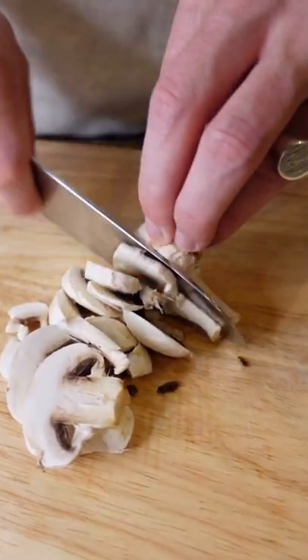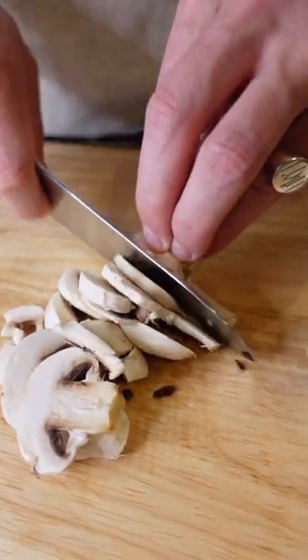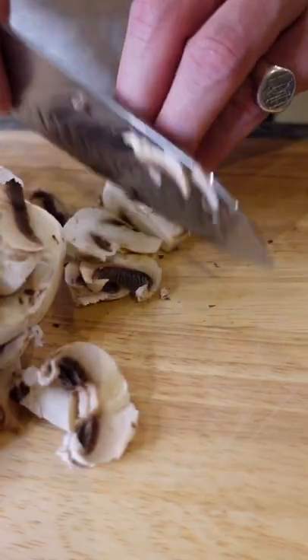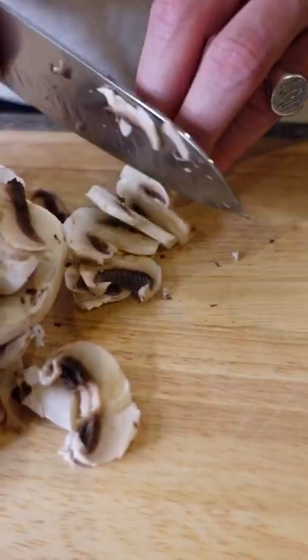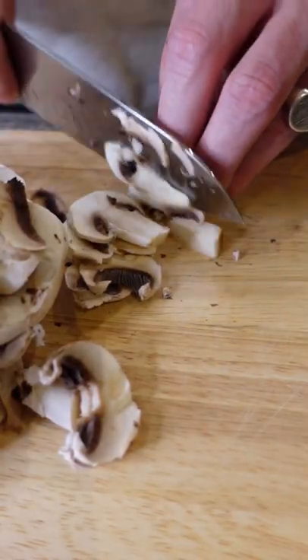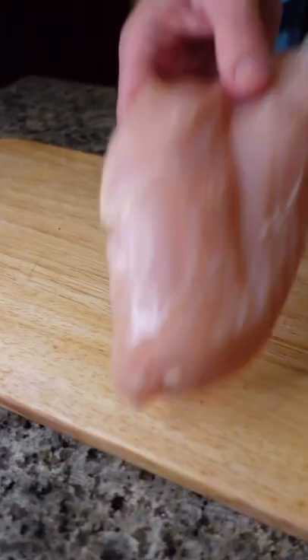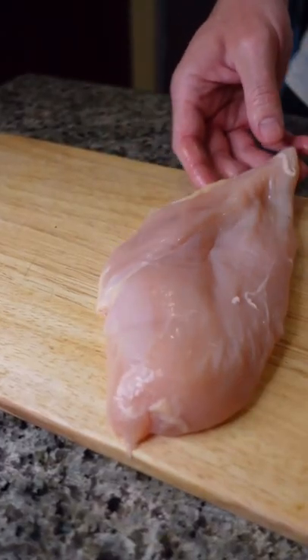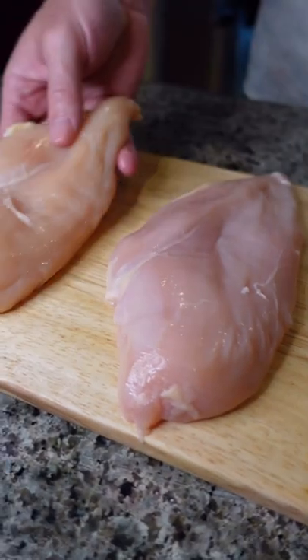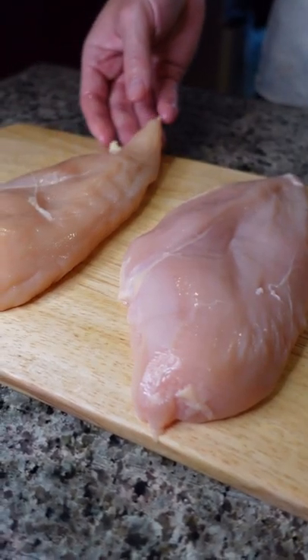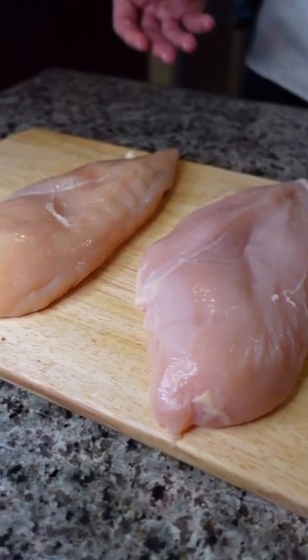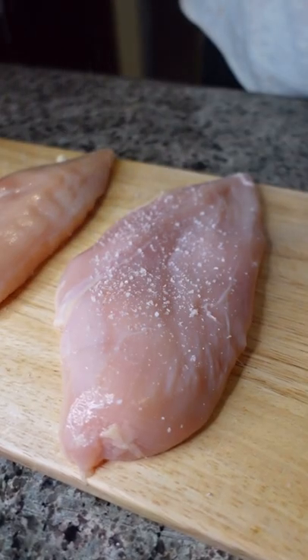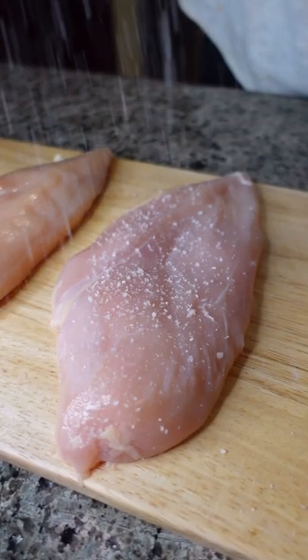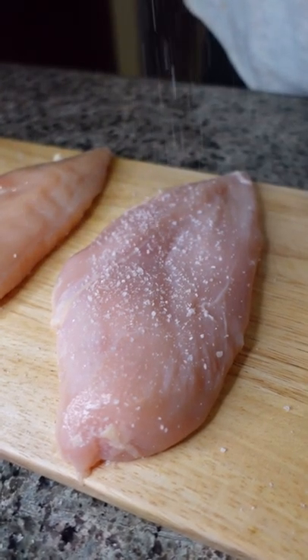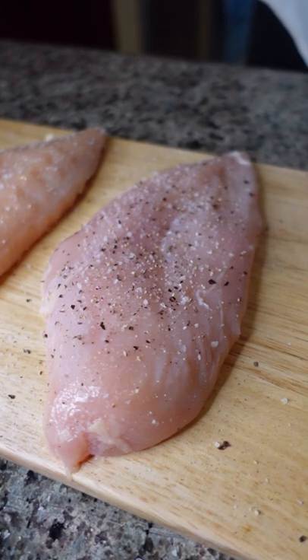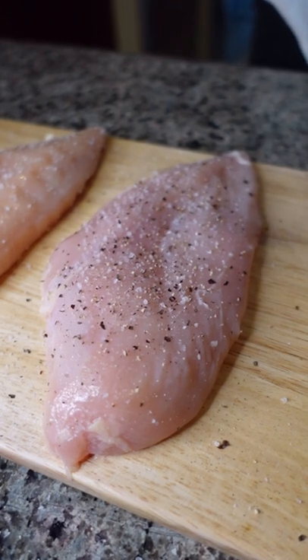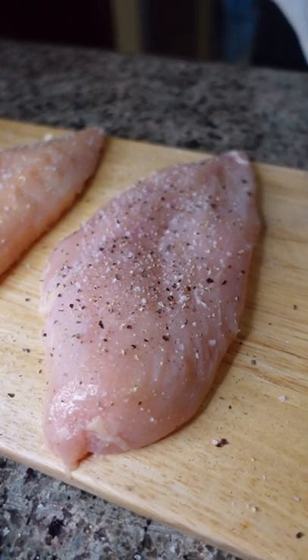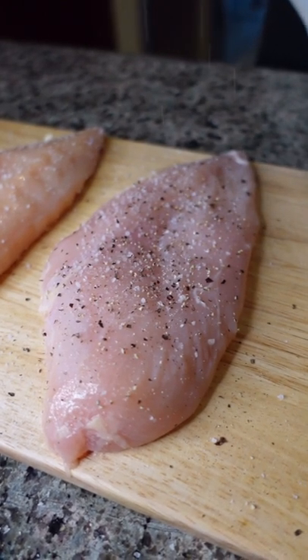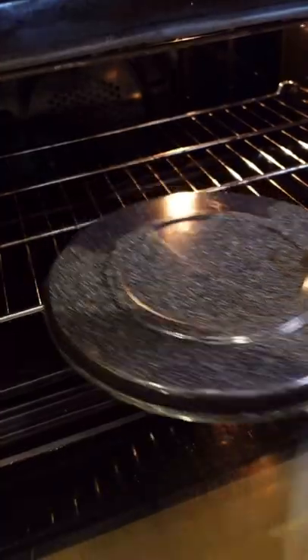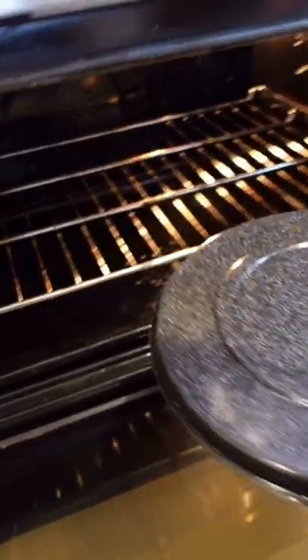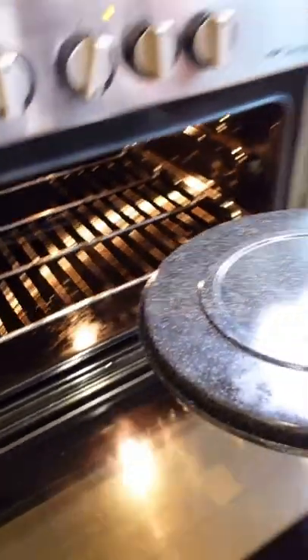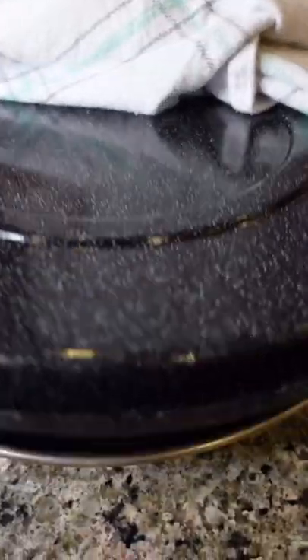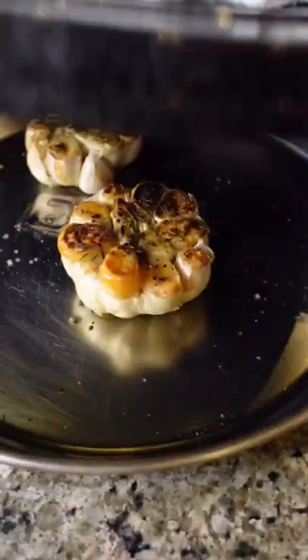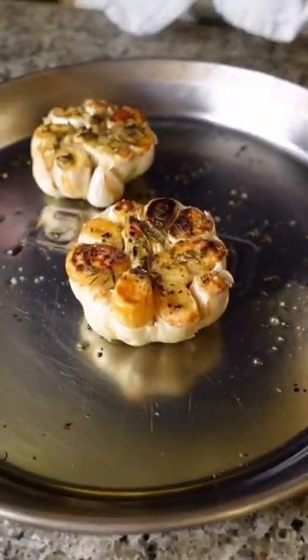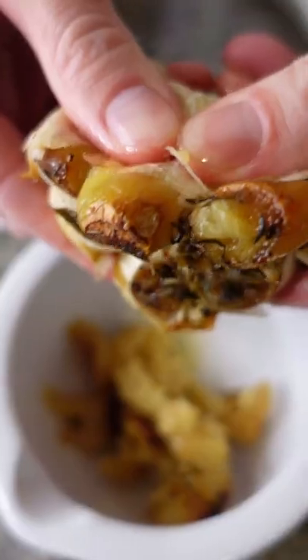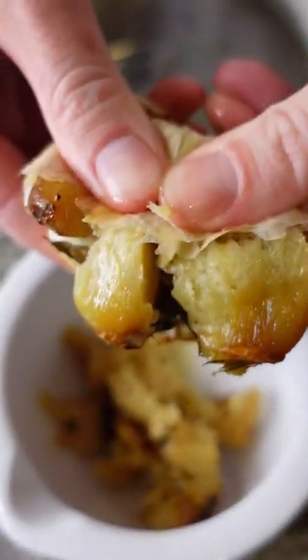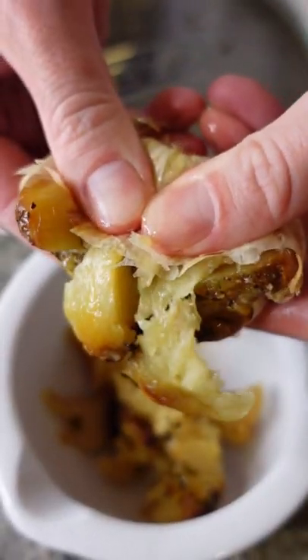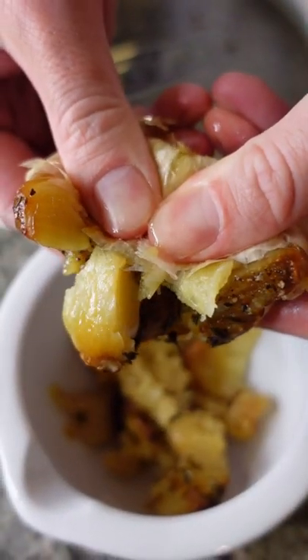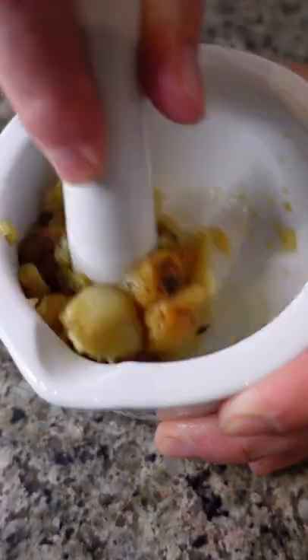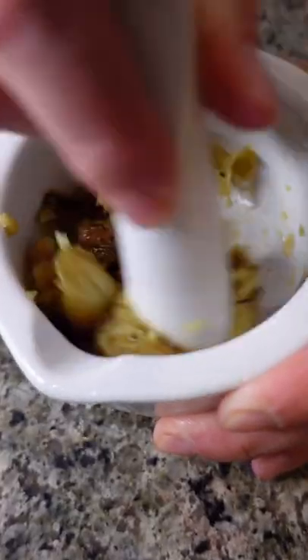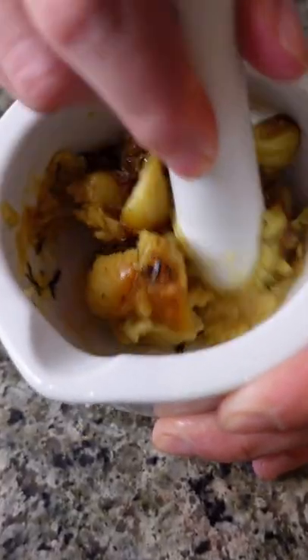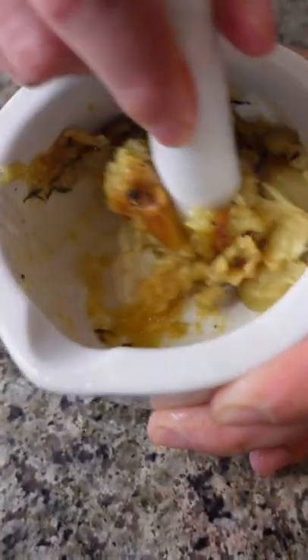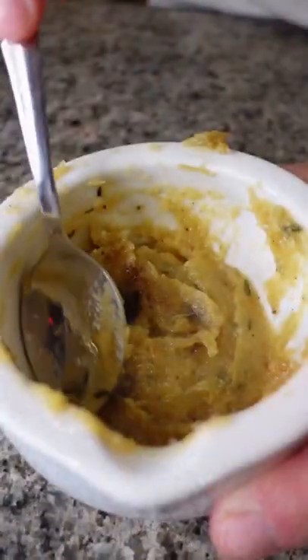Then thinly slice mushrooms and lay out two chicken breasts, seasoning well with salt and pepper. Once your garlic's done, remove from the oven, squeeze into a bowl and stir until a fine paste.